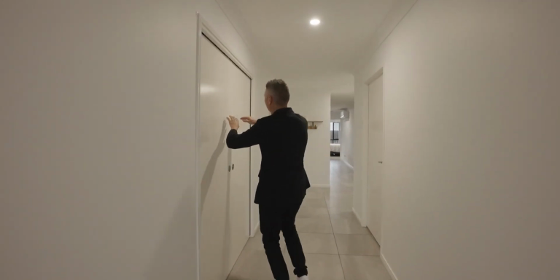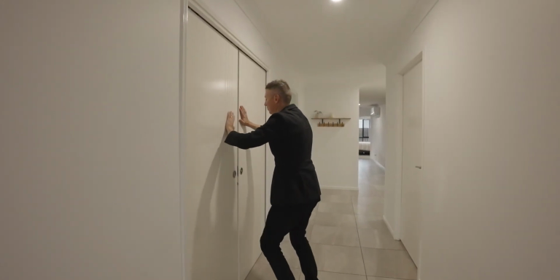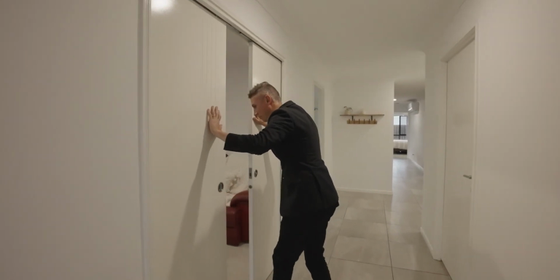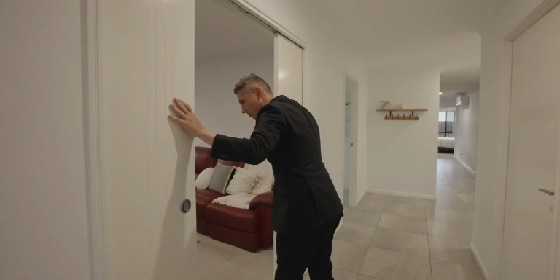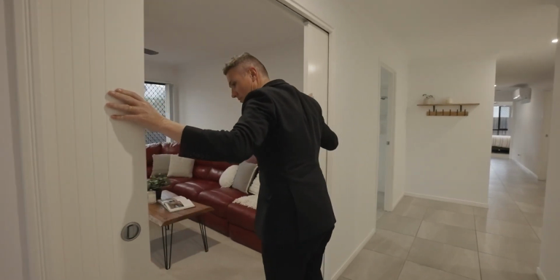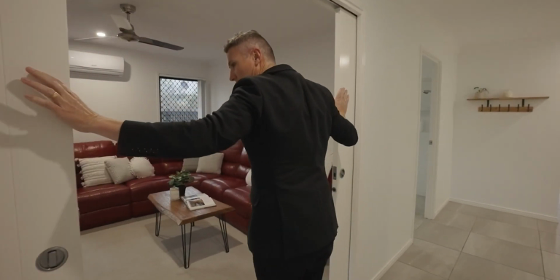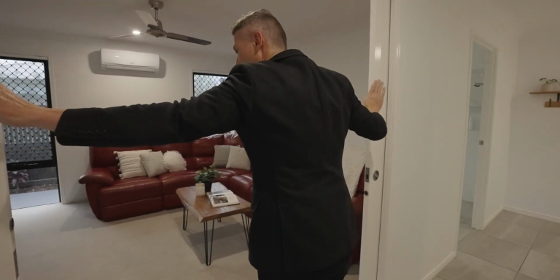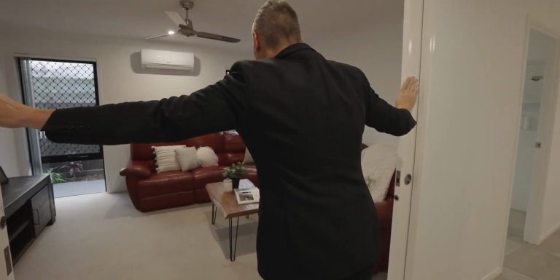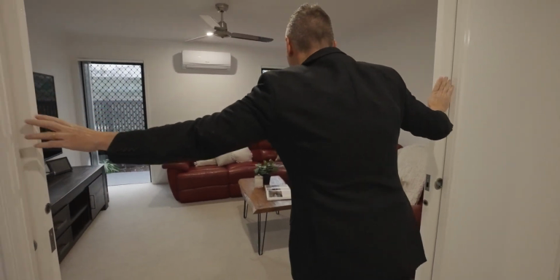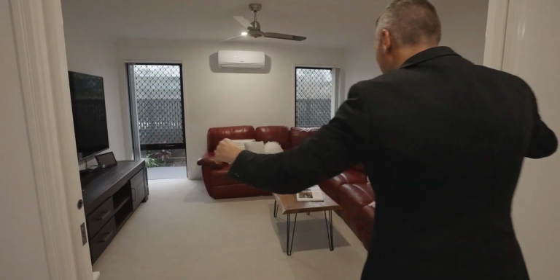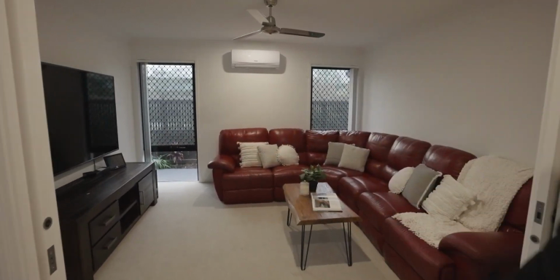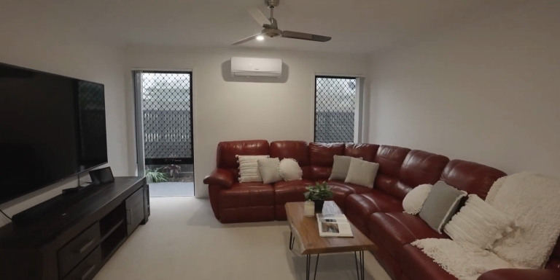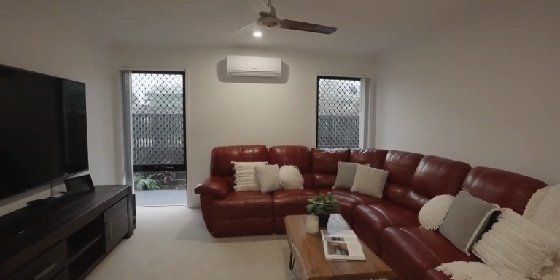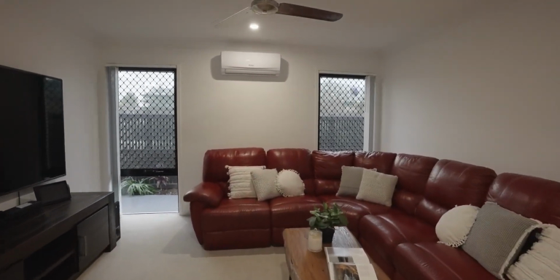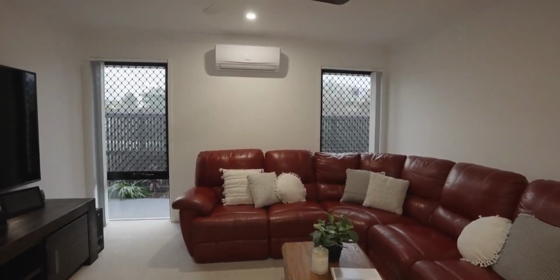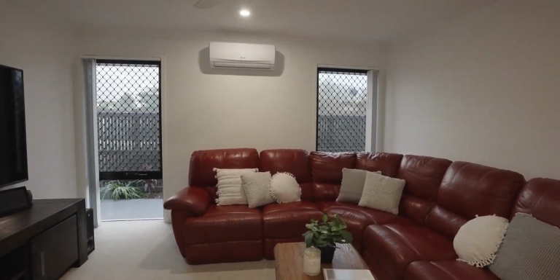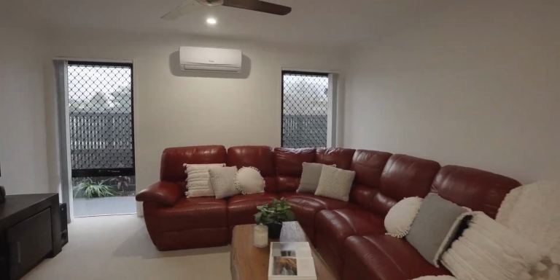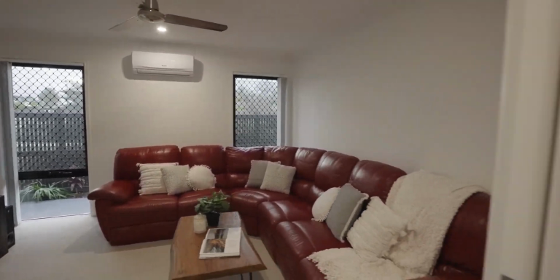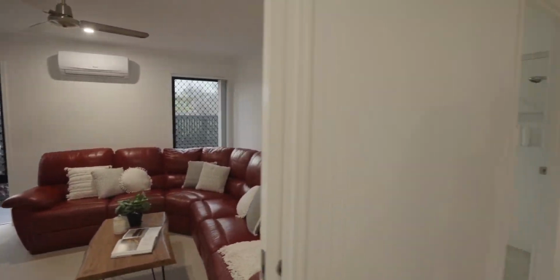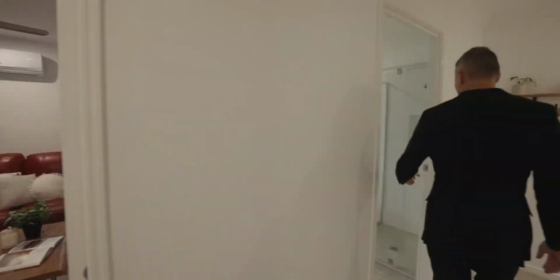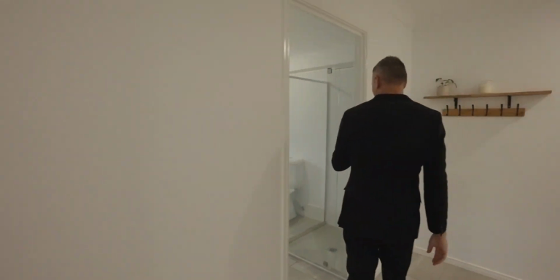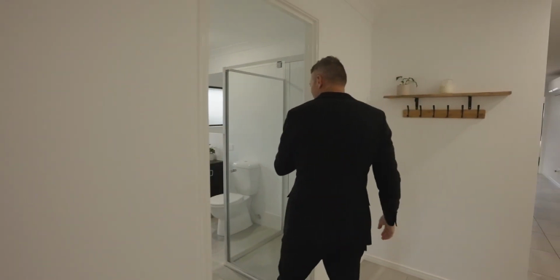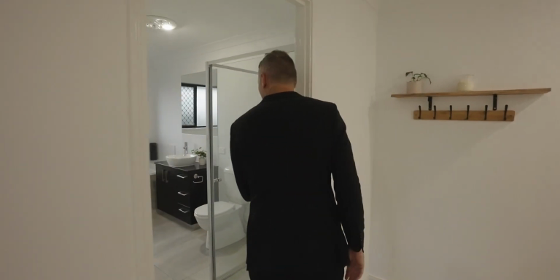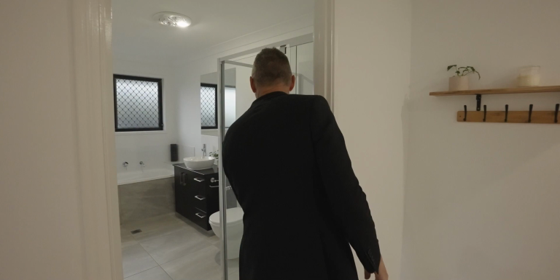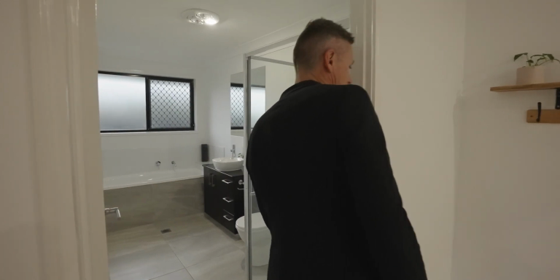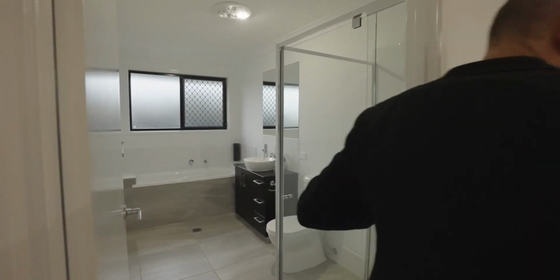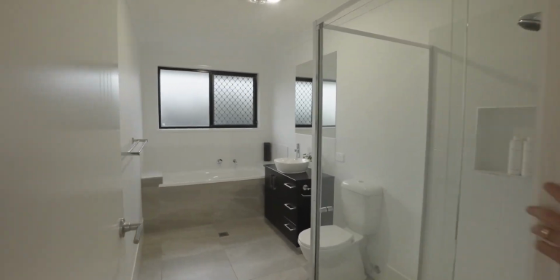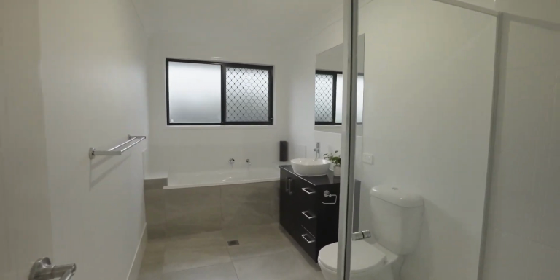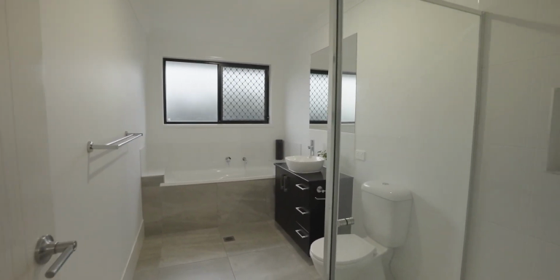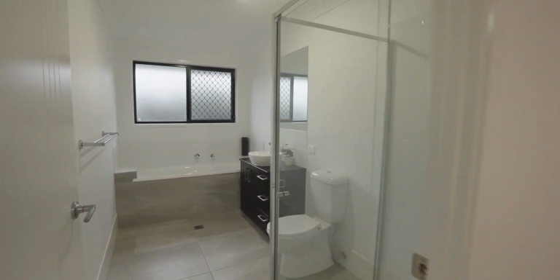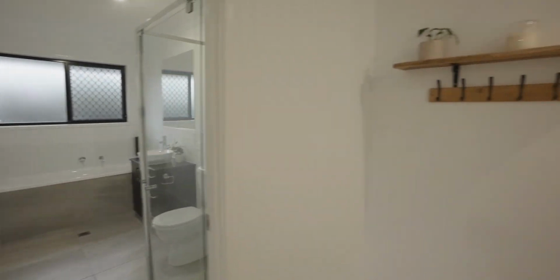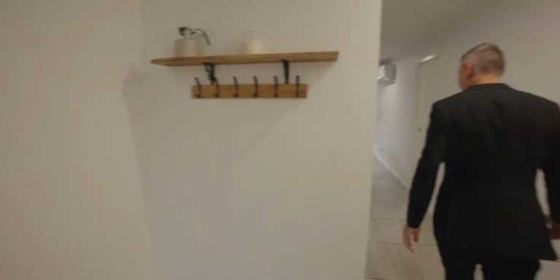We have a sneaky little media room here with a double slider cavity, air-con, and ceiling fans — a cool little area to retreat to if you're a movie buff. There's also the second bathroom with a bath.